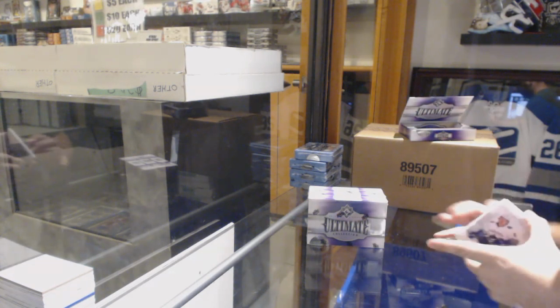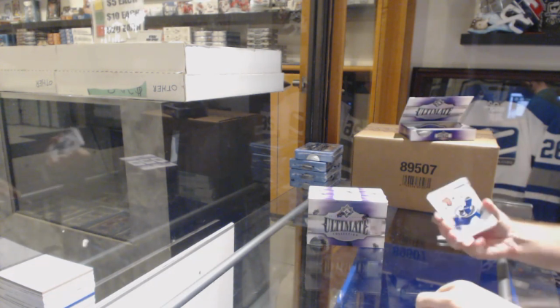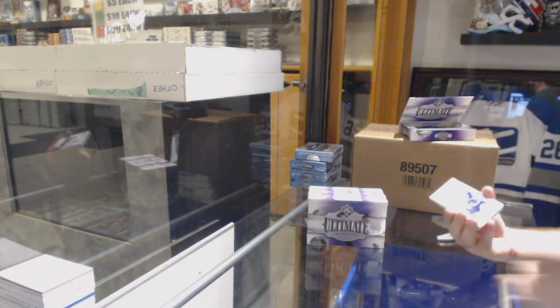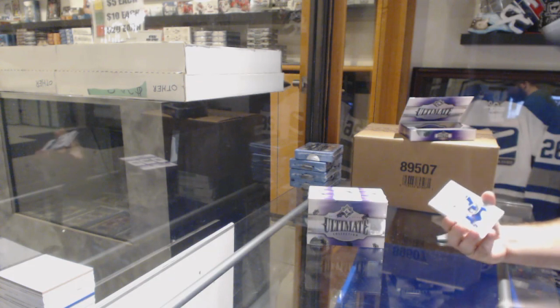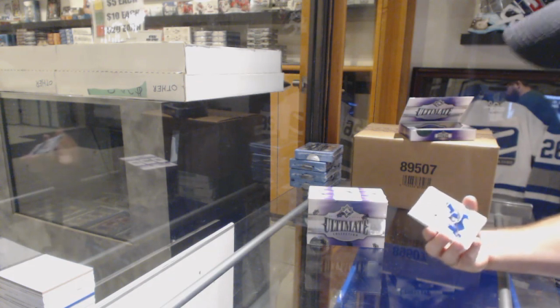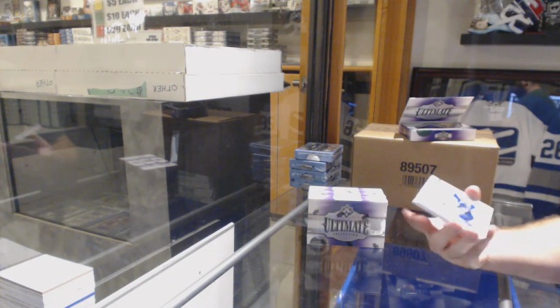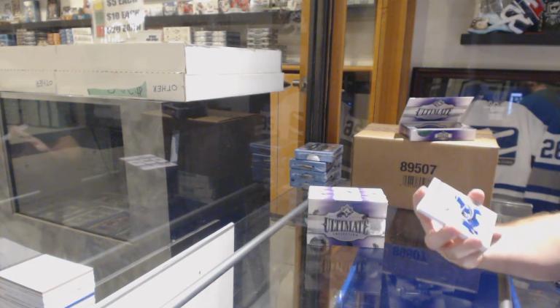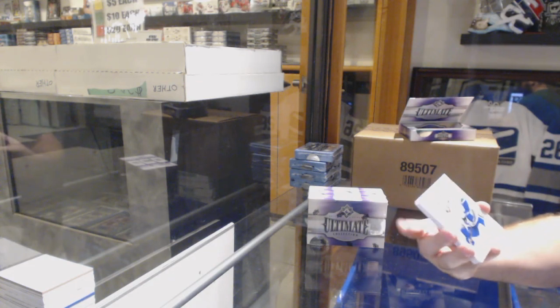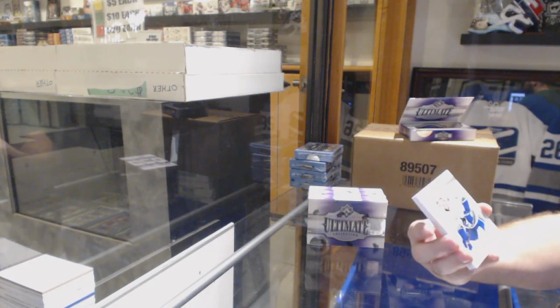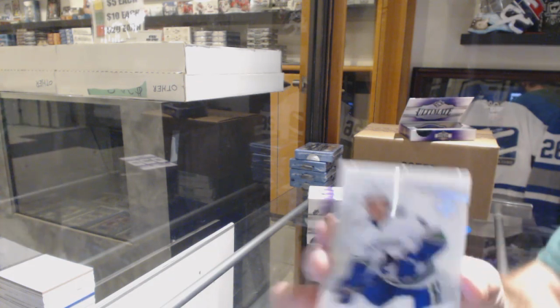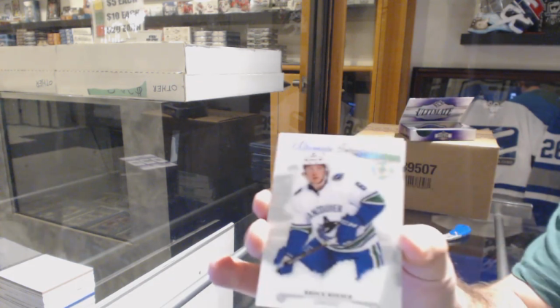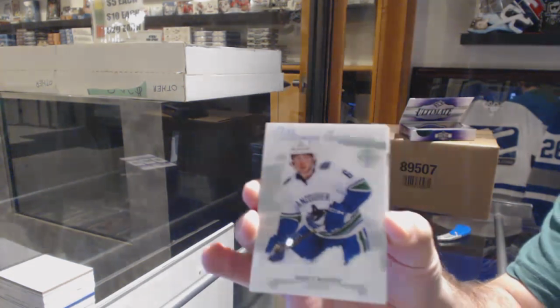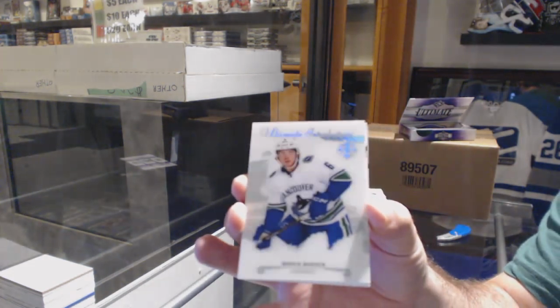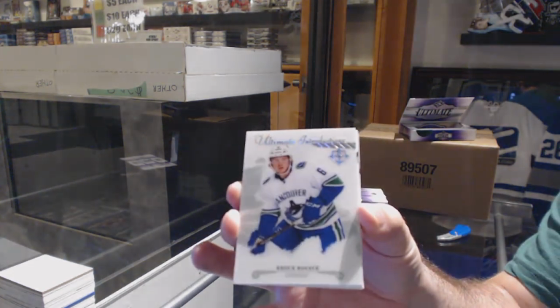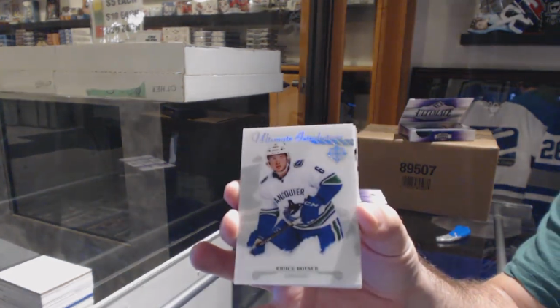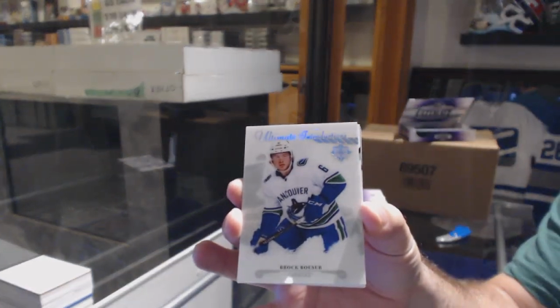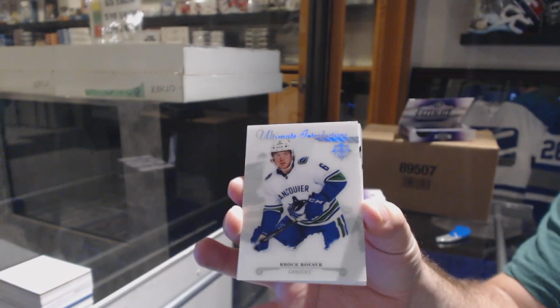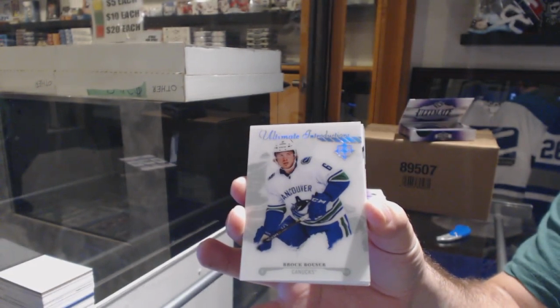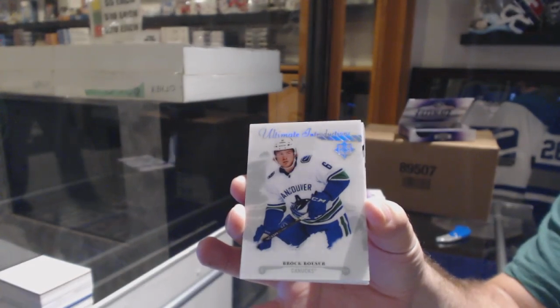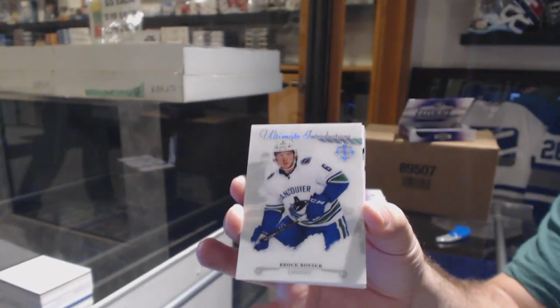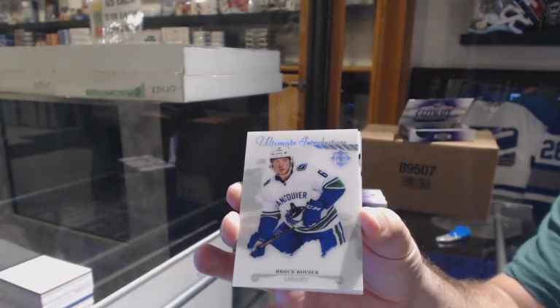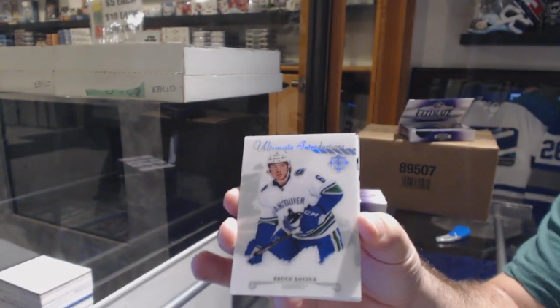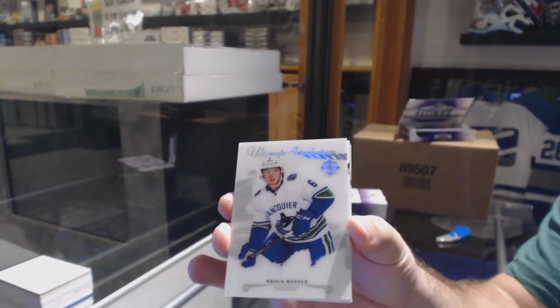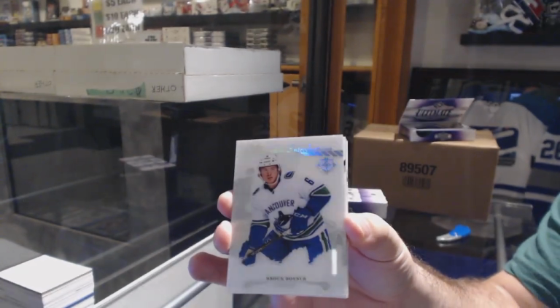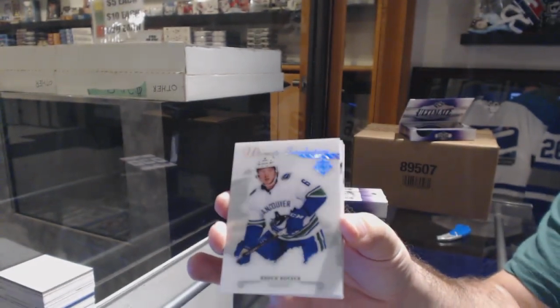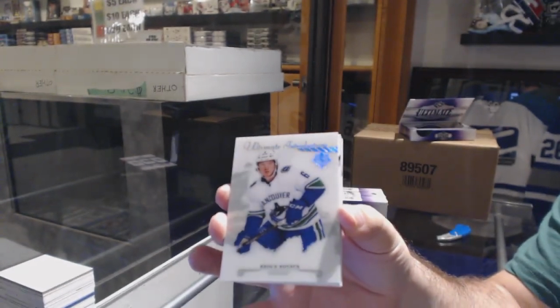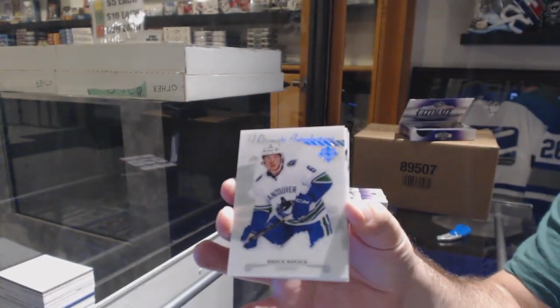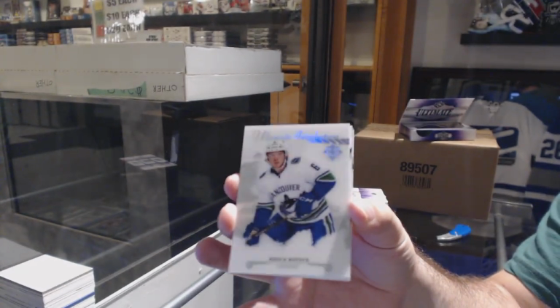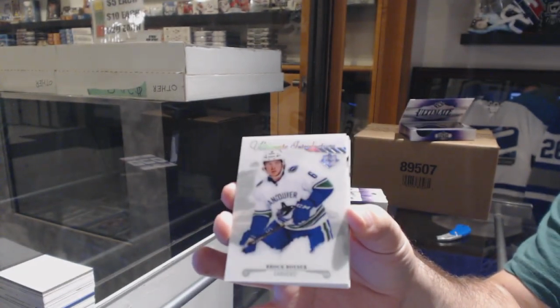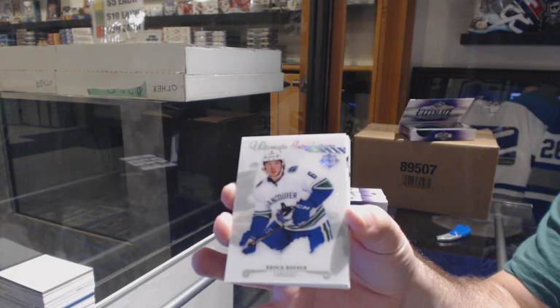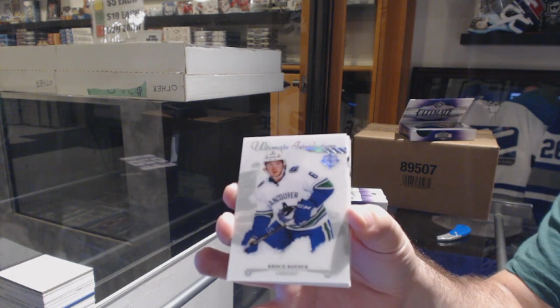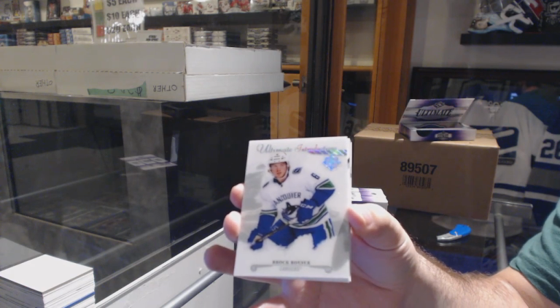Start off for the Vancouver Canucks — ultimate introductions, Brock Besser. That's a healthy start.